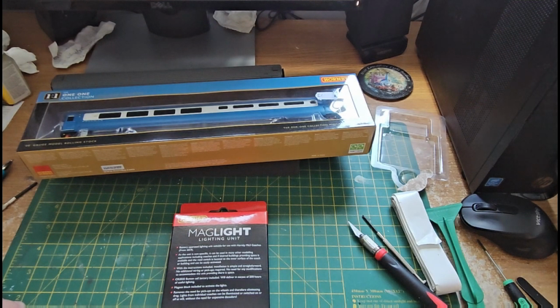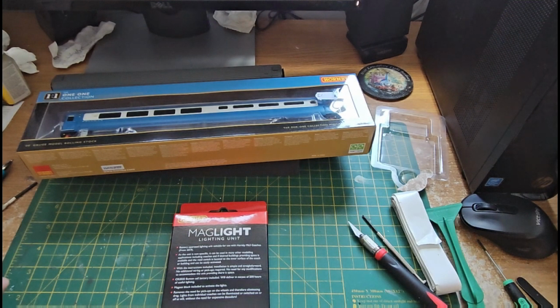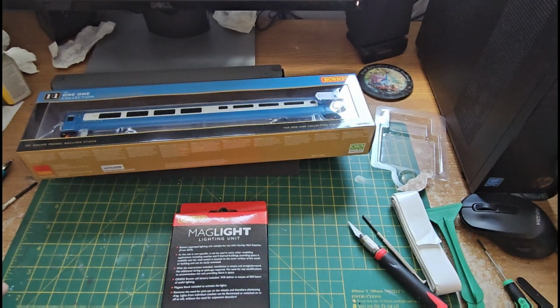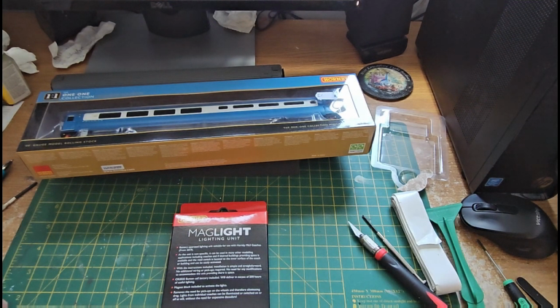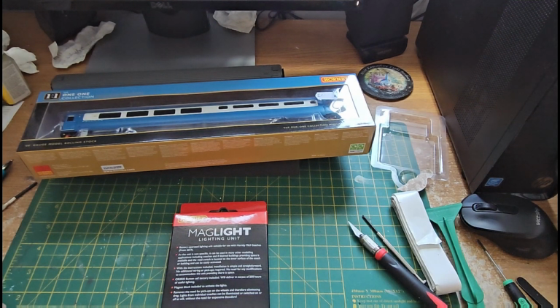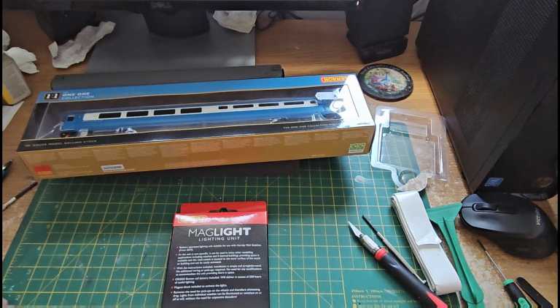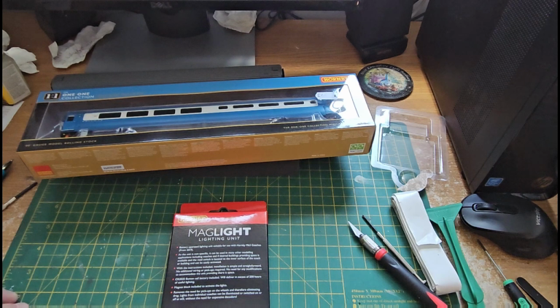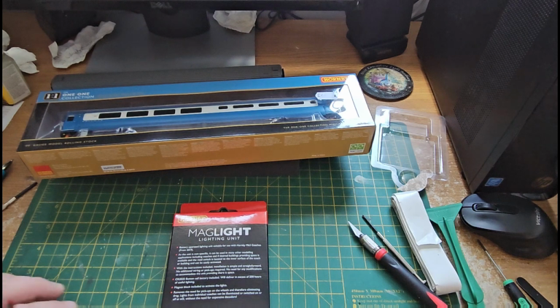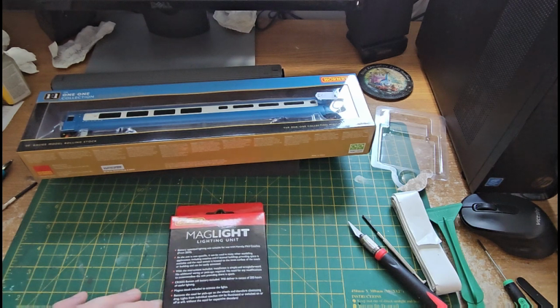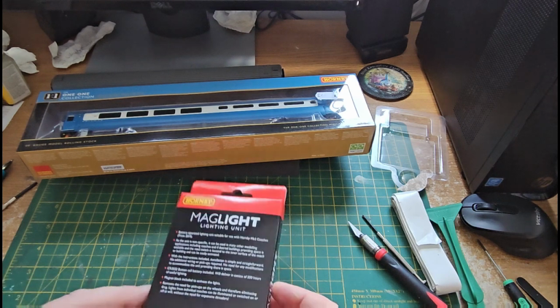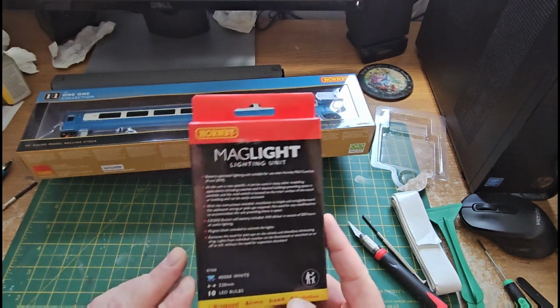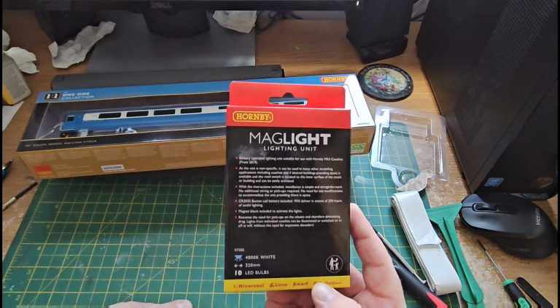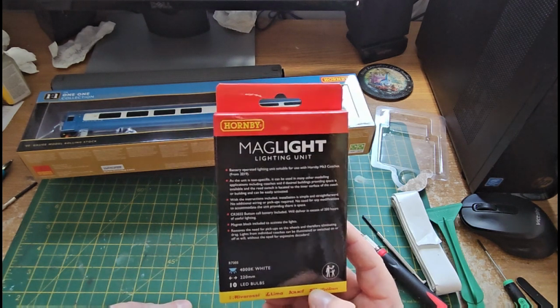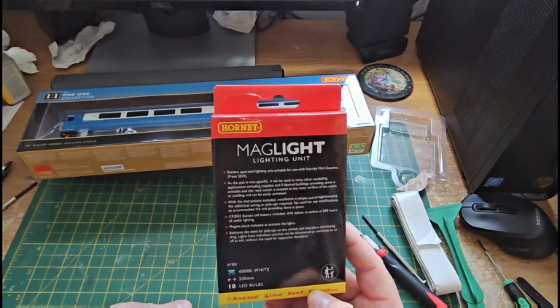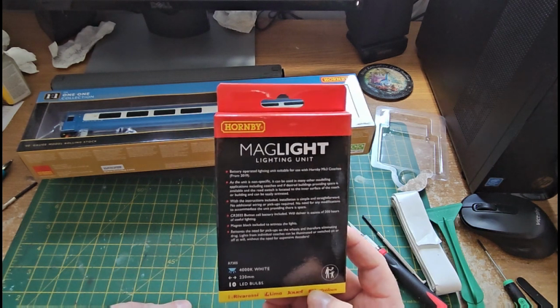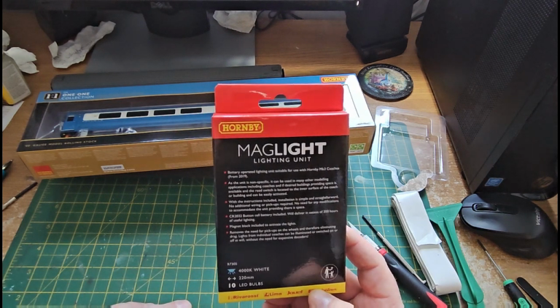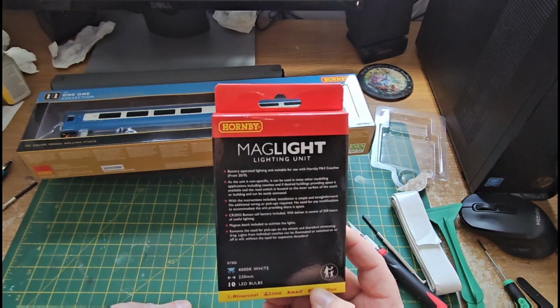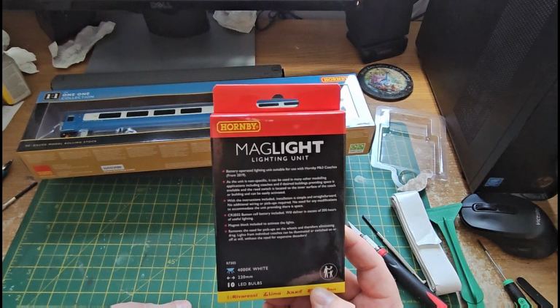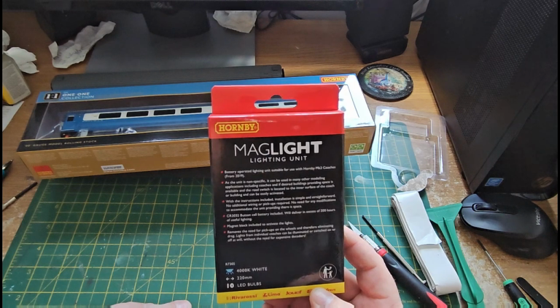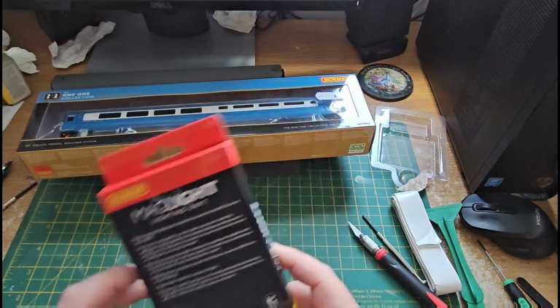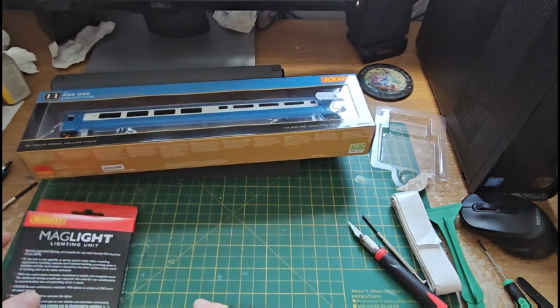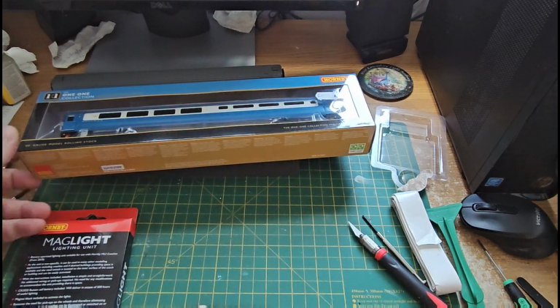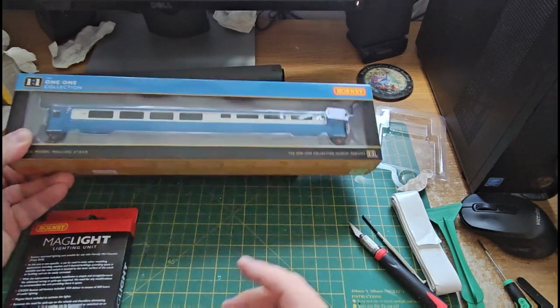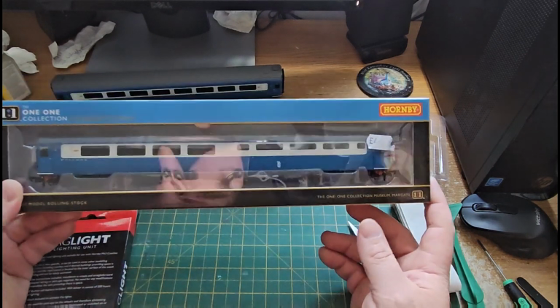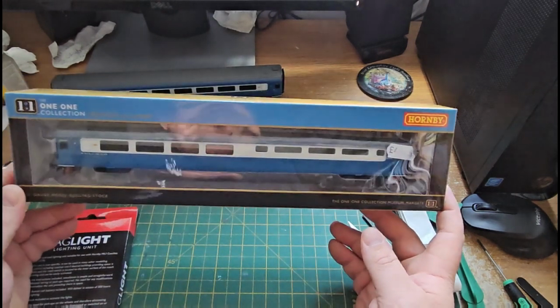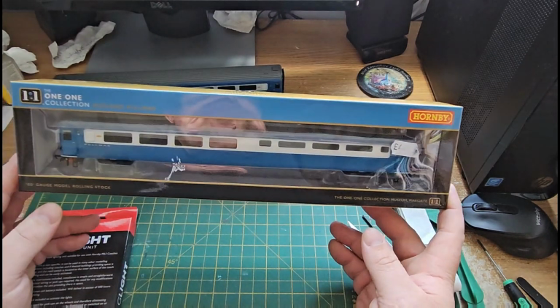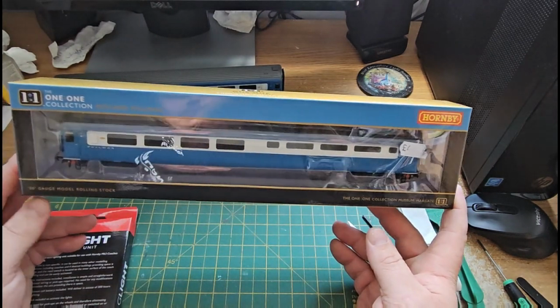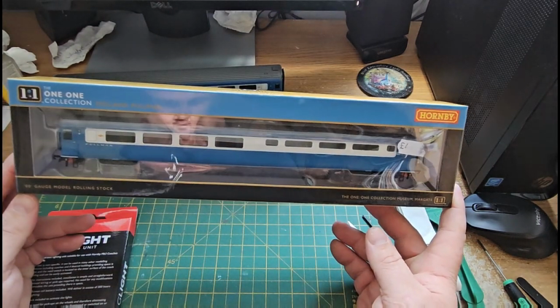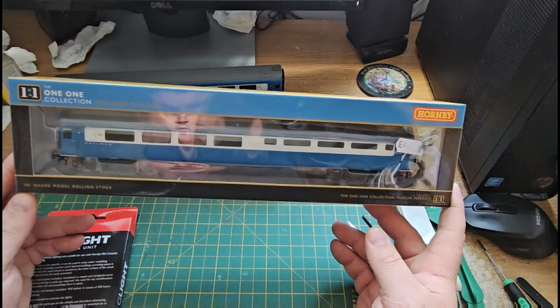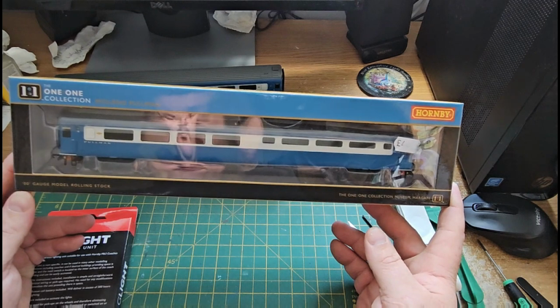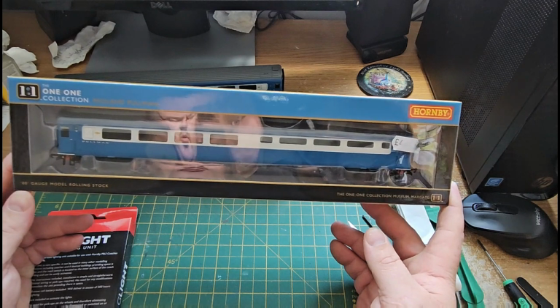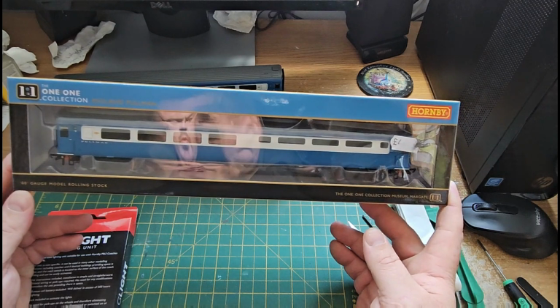Hello, this is North West Trains. I'm Tom and today we're going to take a look at the Hornby Mag Light Lighting Unit System from Hornby. These are going to go in my Hornby Midland Pullman Coaches.